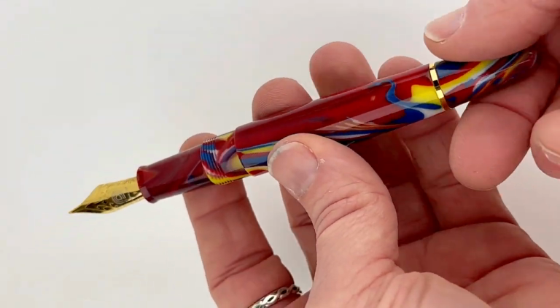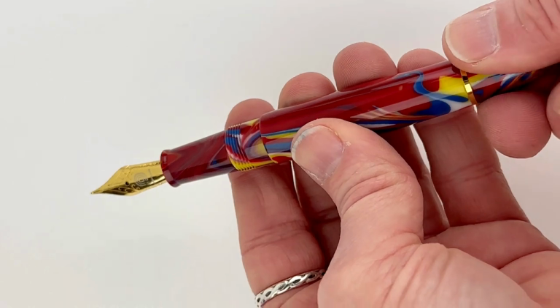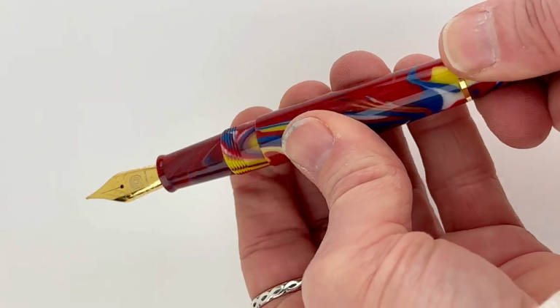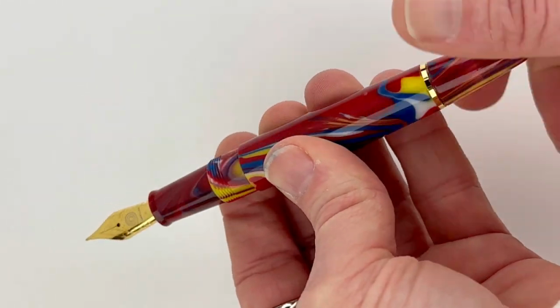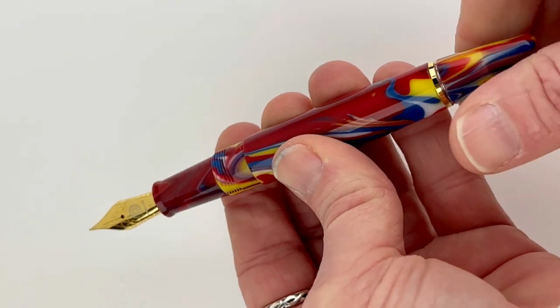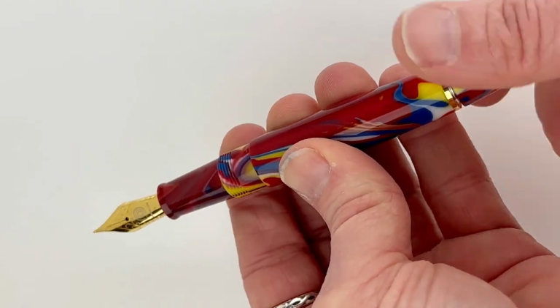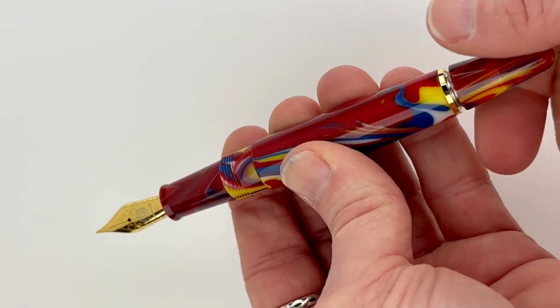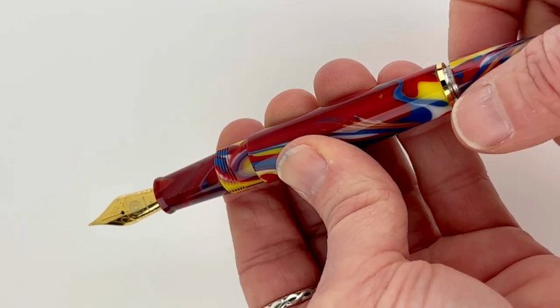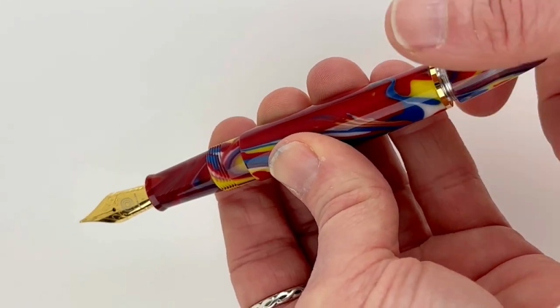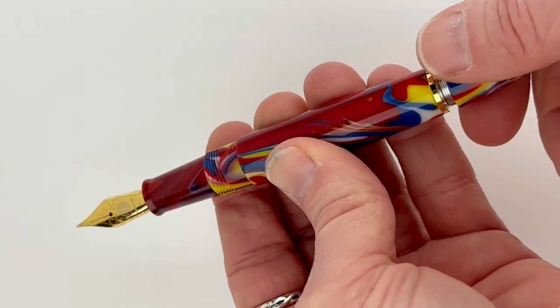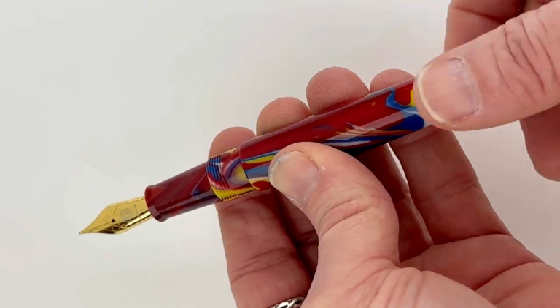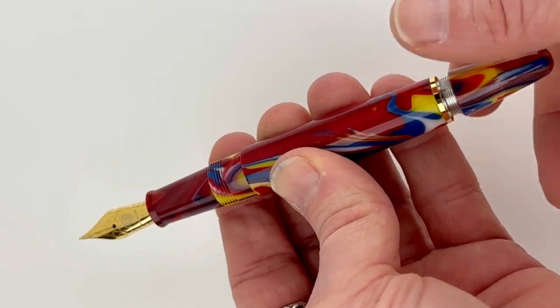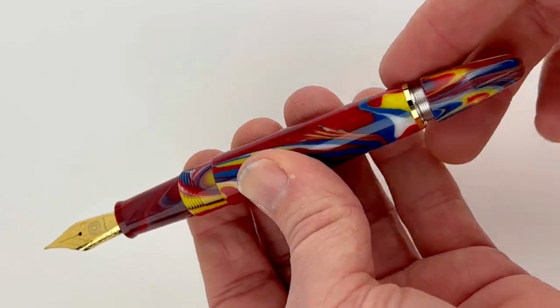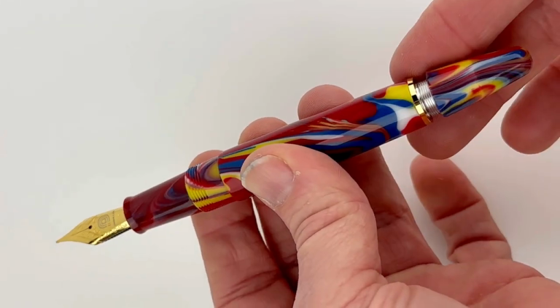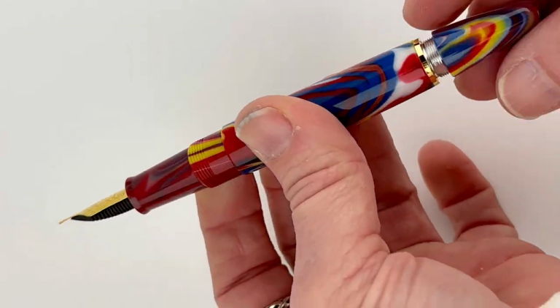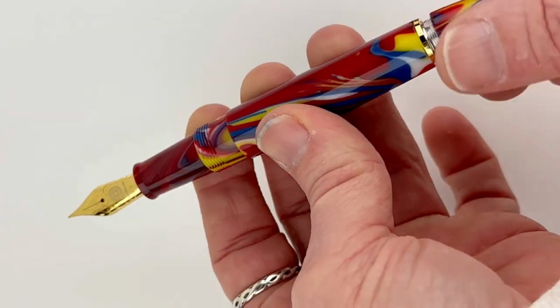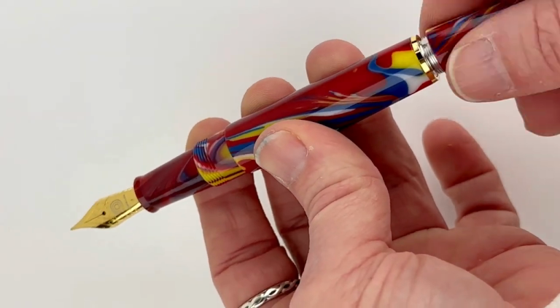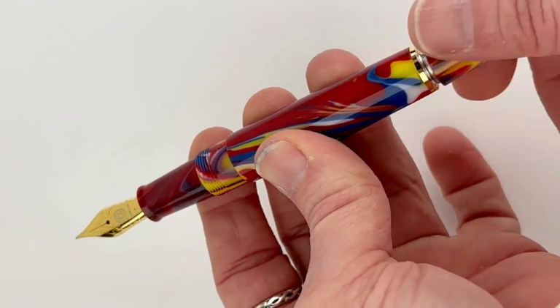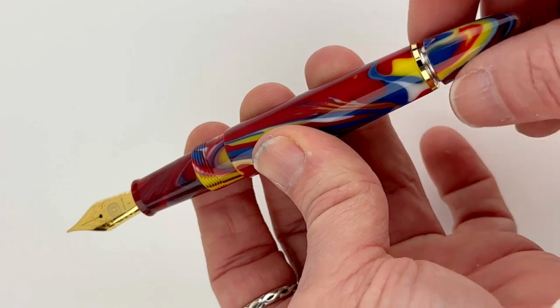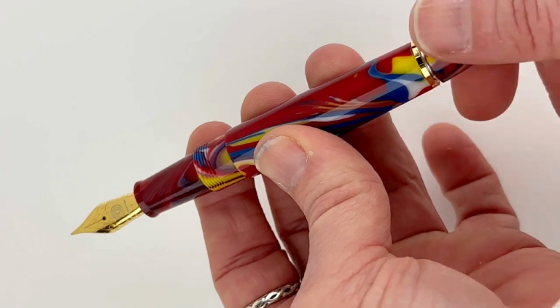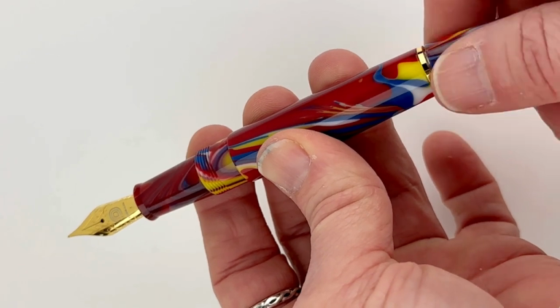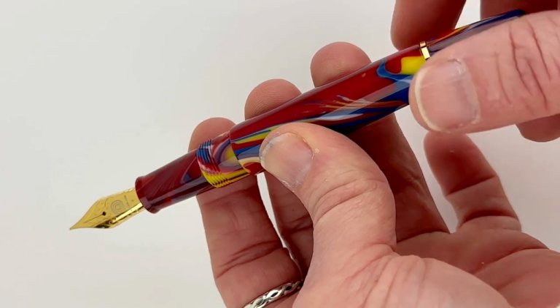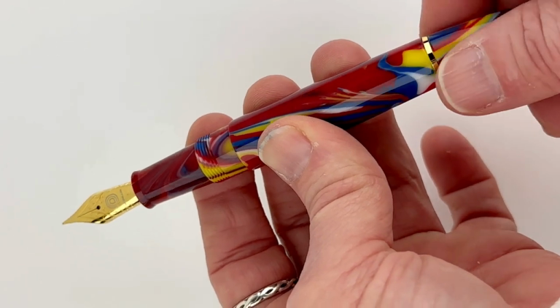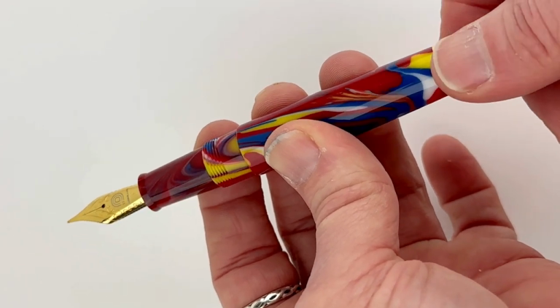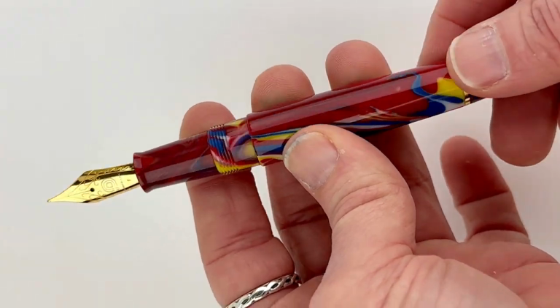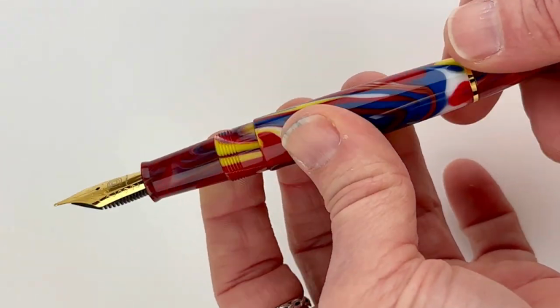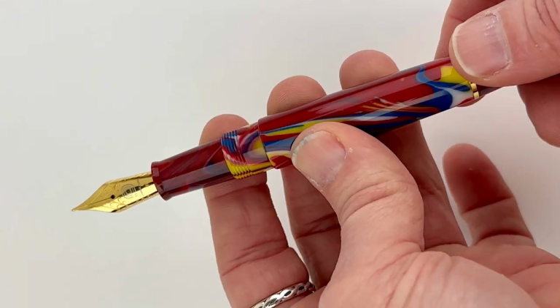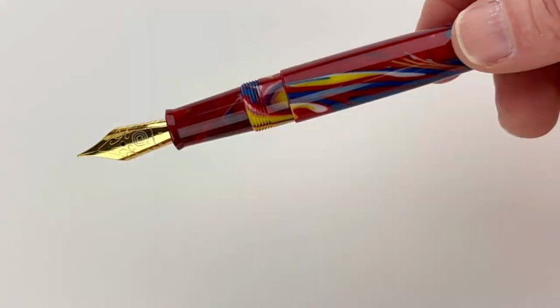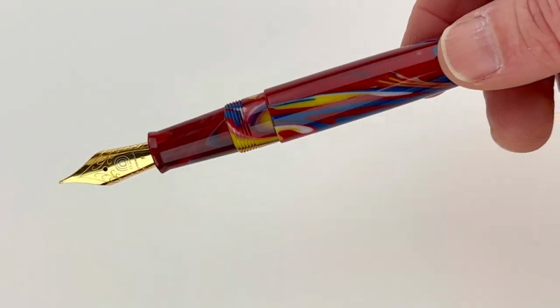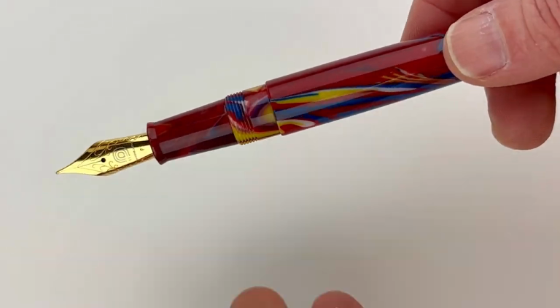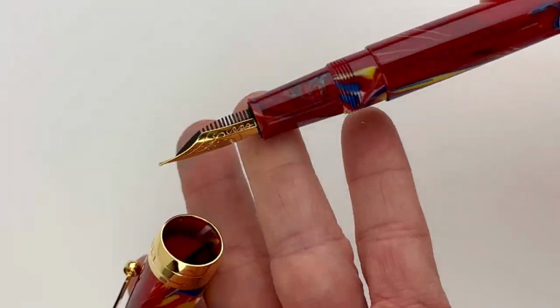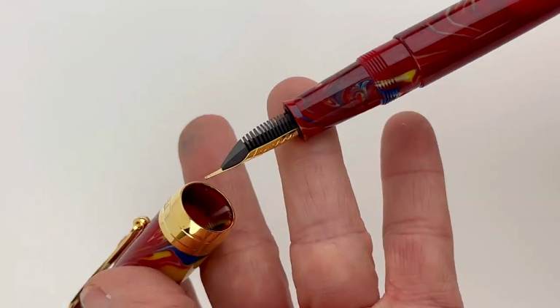The Delgado Fountain Pen does have the same piston filling mechanism as the Pinlux Masterpiece Grande Fountain Pens. So if you're a big fan of those but you wanted something smaller, the Delgado is the pen for you.